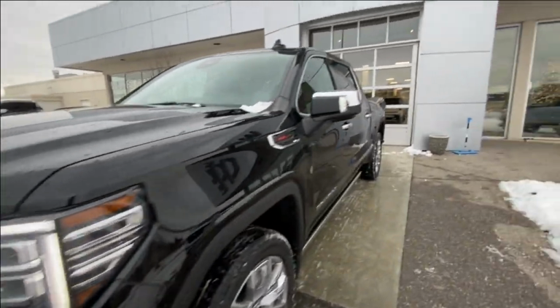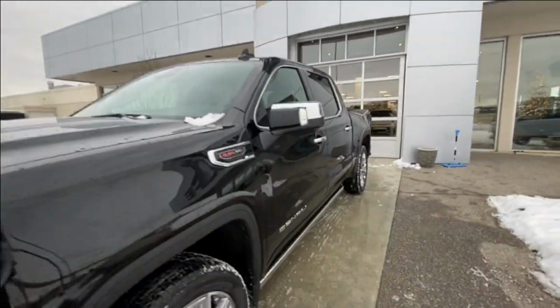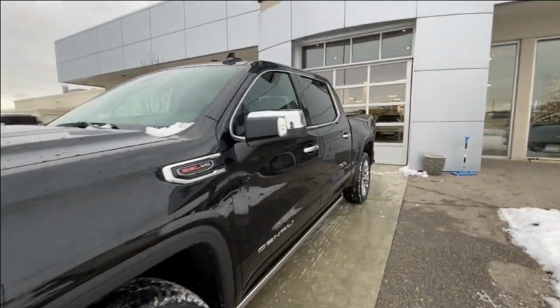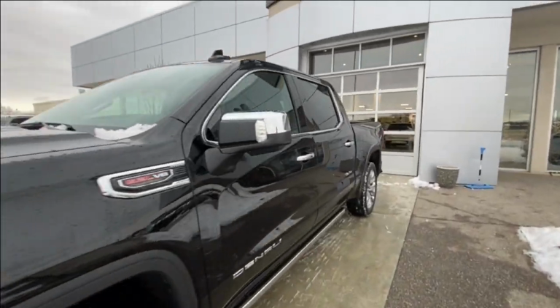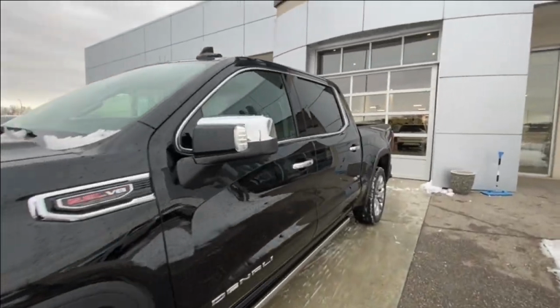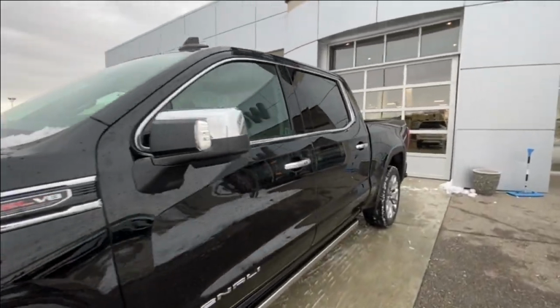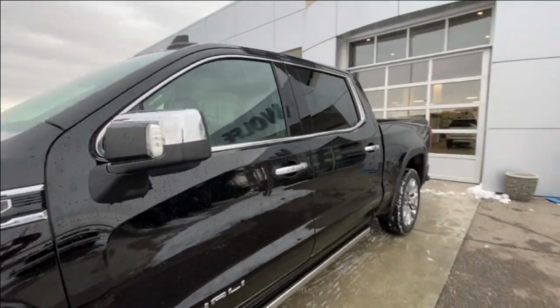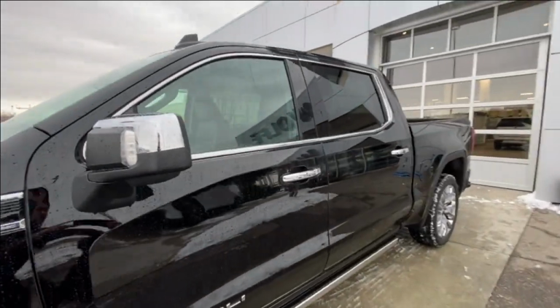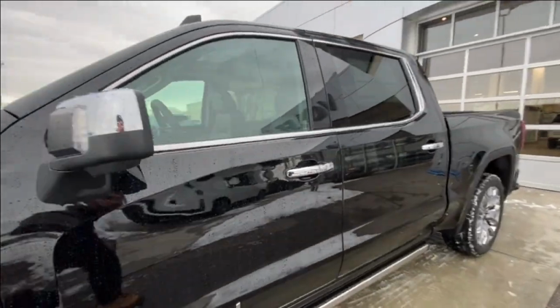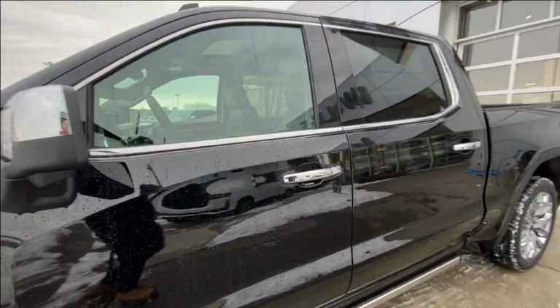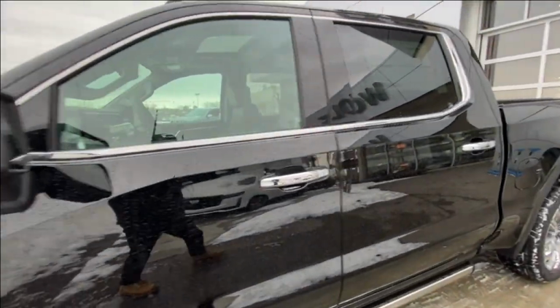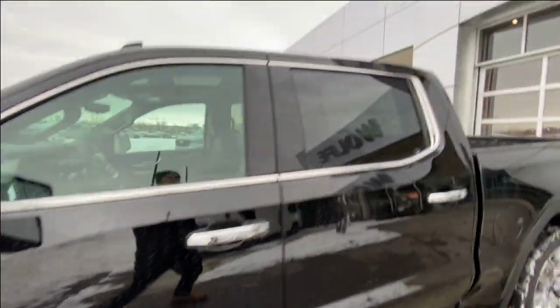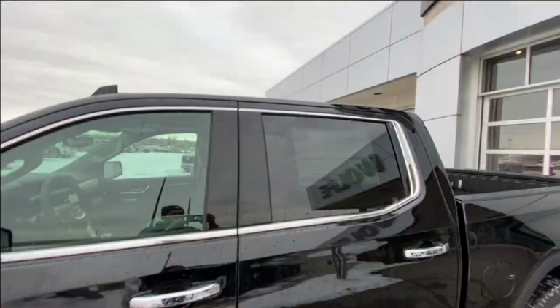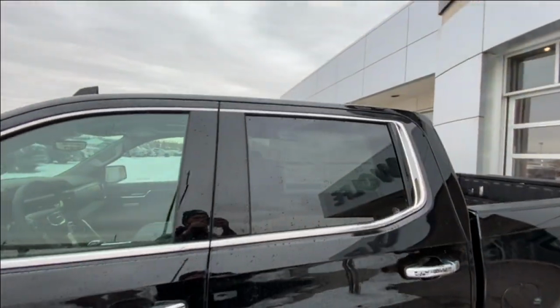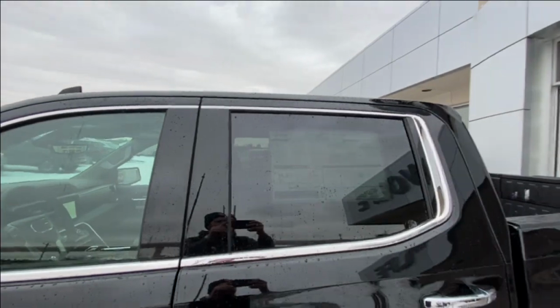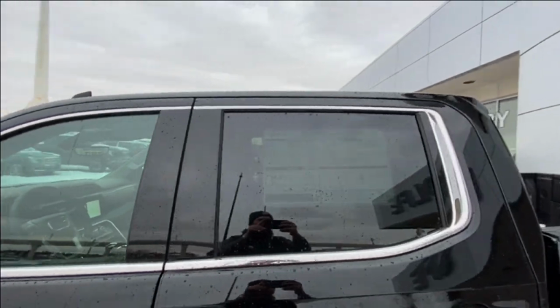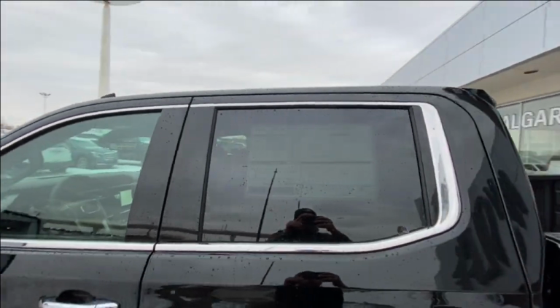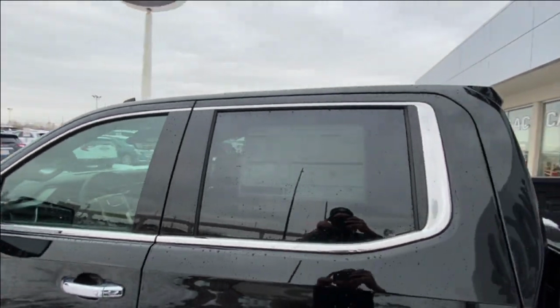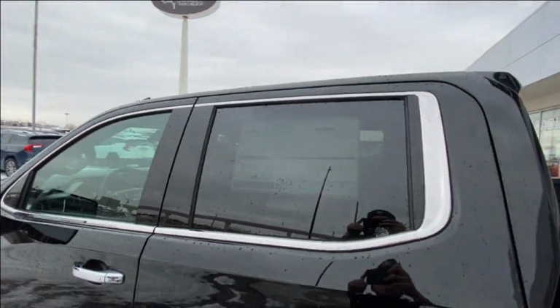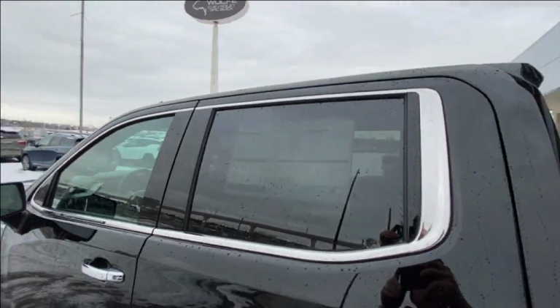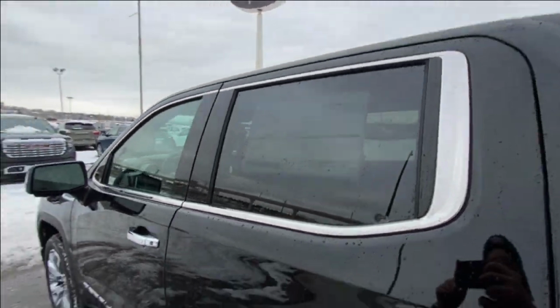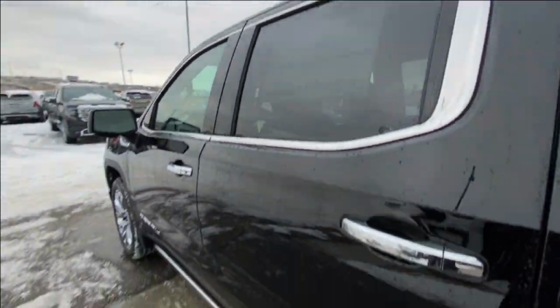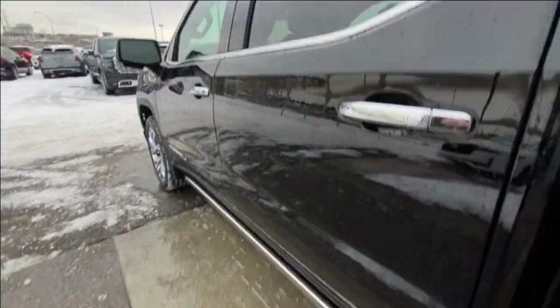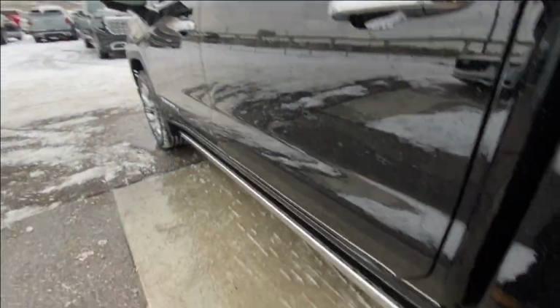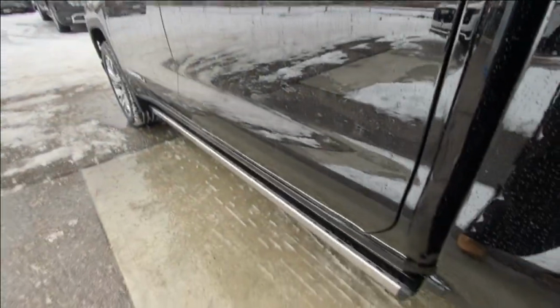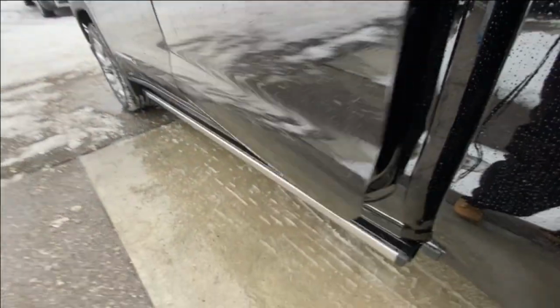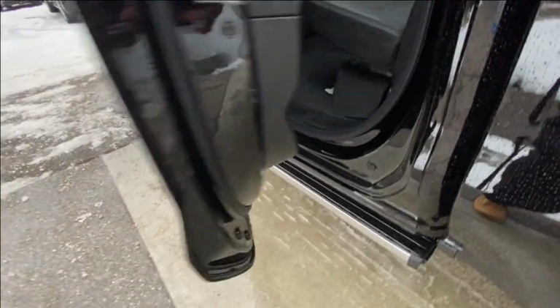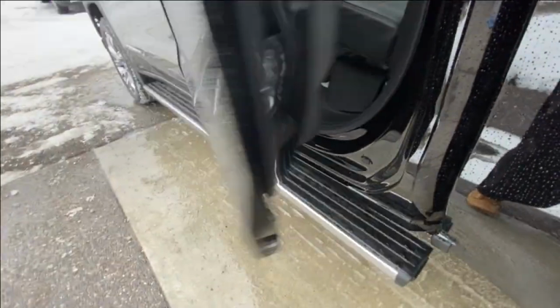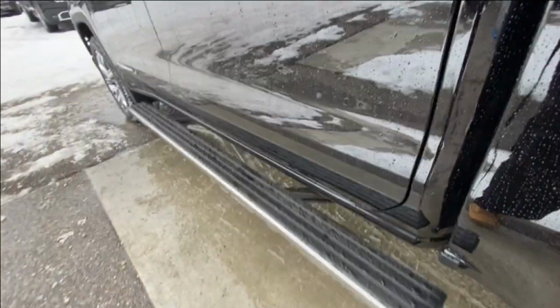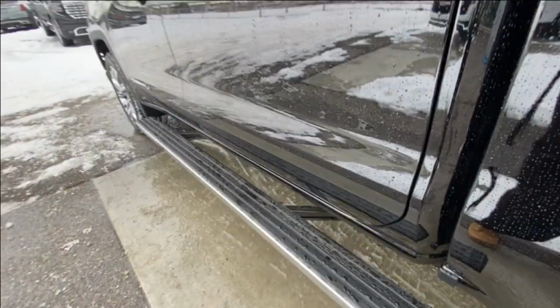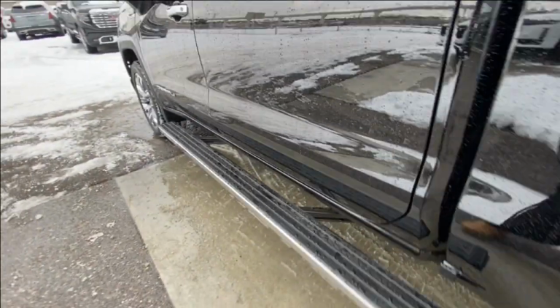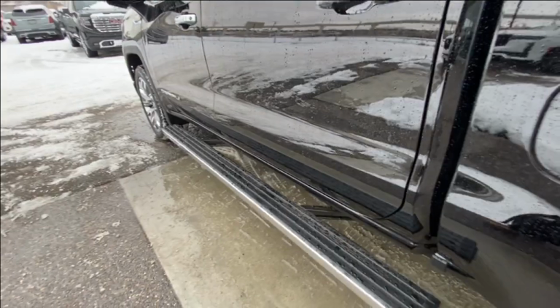Back down the side of the vehicle, this truck is remote start equipped and has keyless entry, rear tinted privacy windows with chrome trim all around, and automatic step assist that comes out once the doors are open and retracts once the doors are closed.